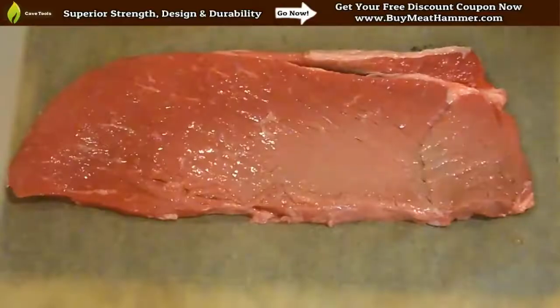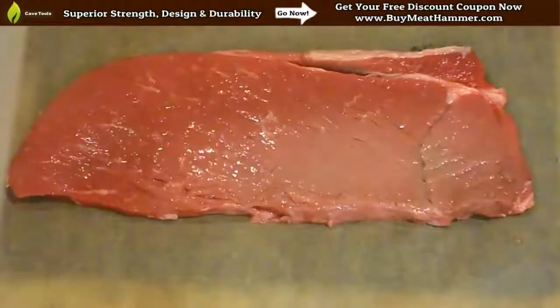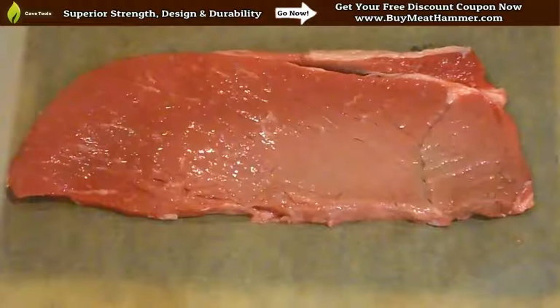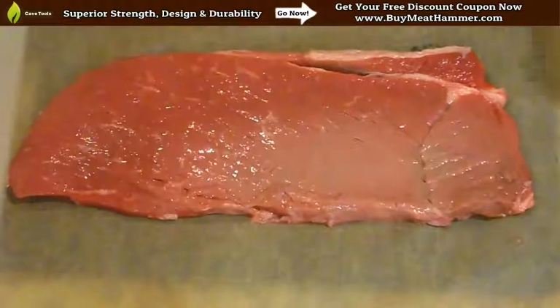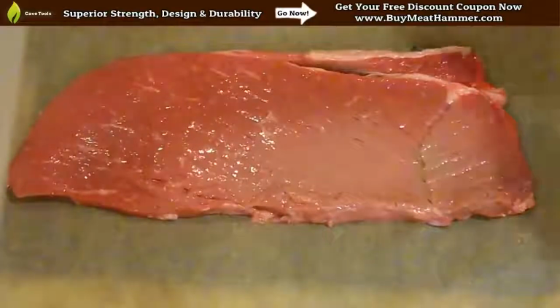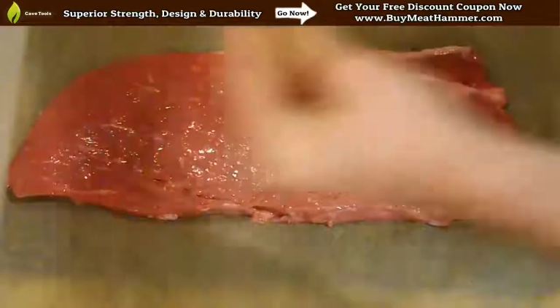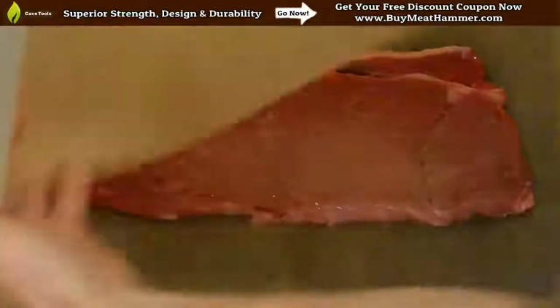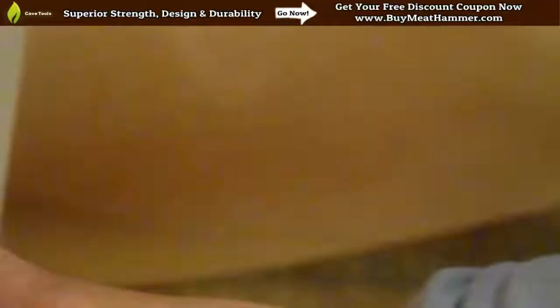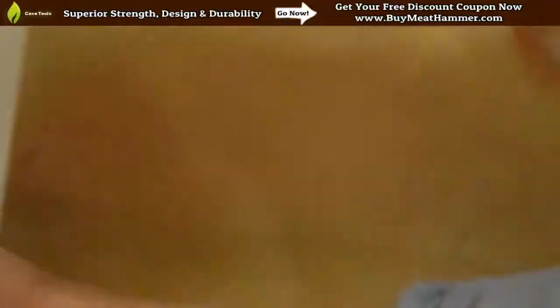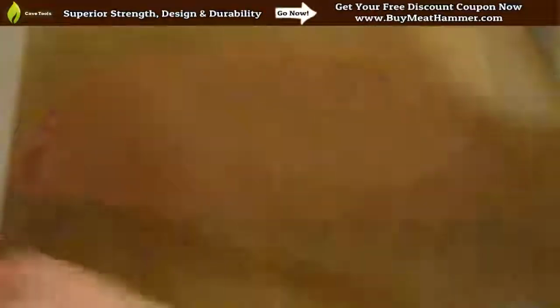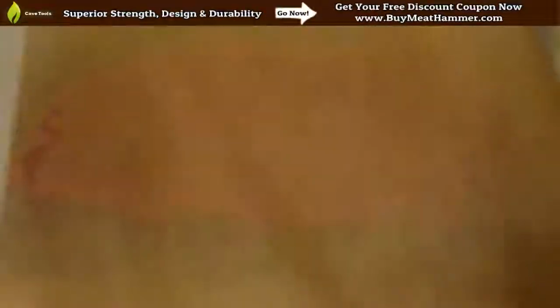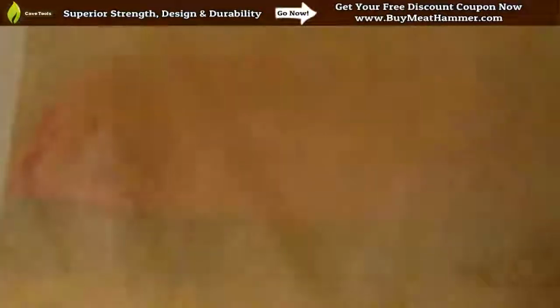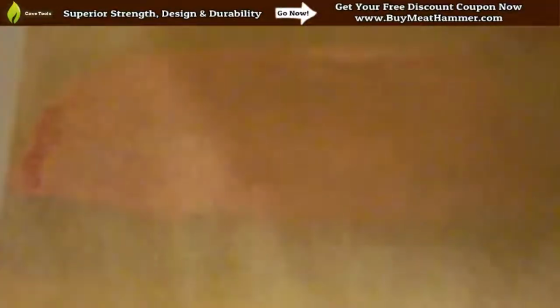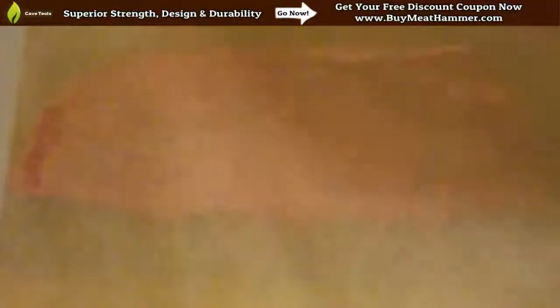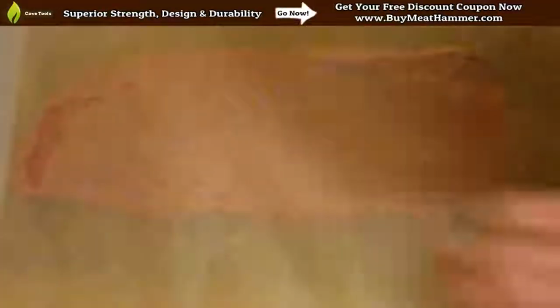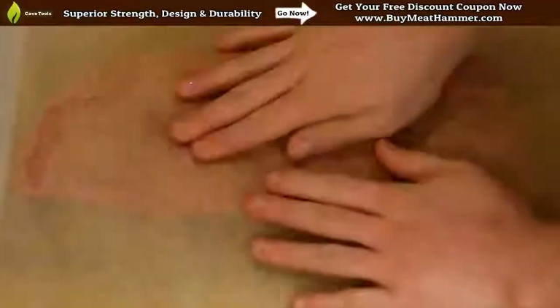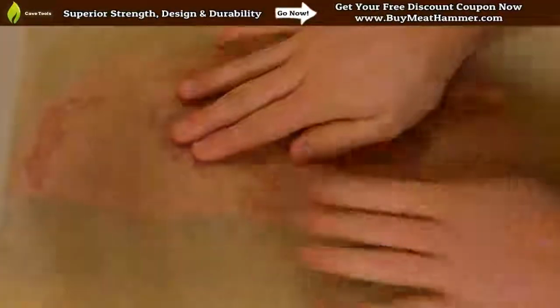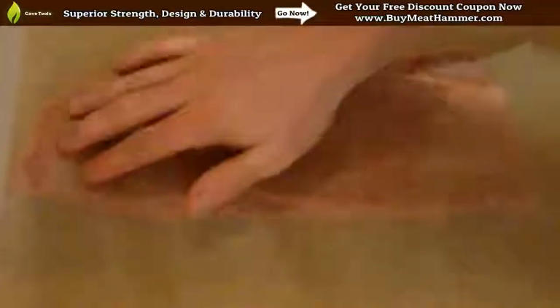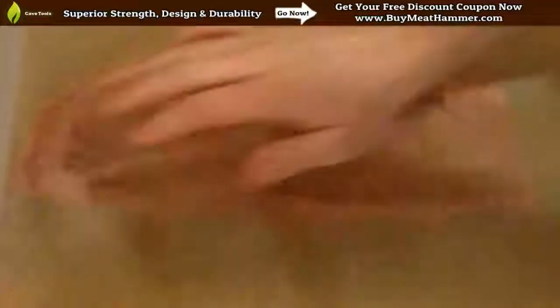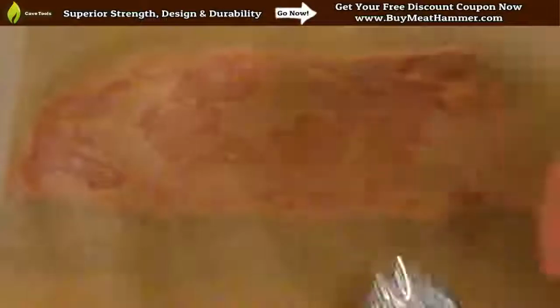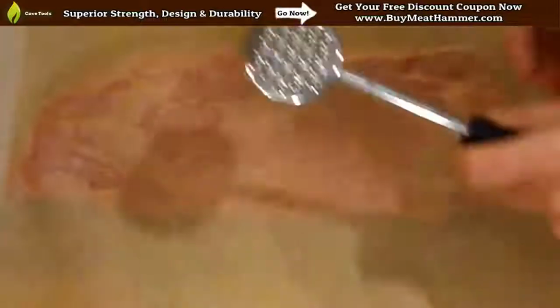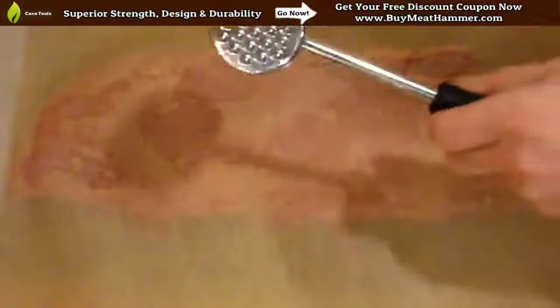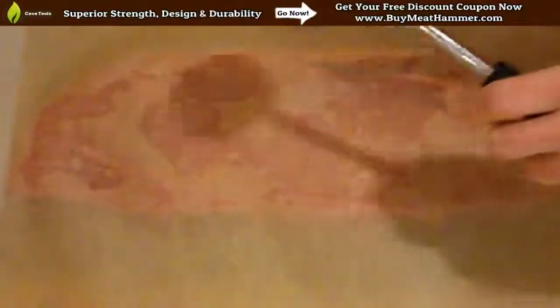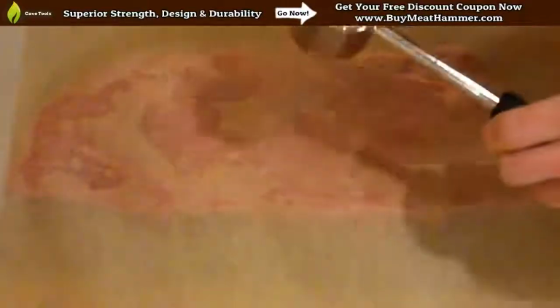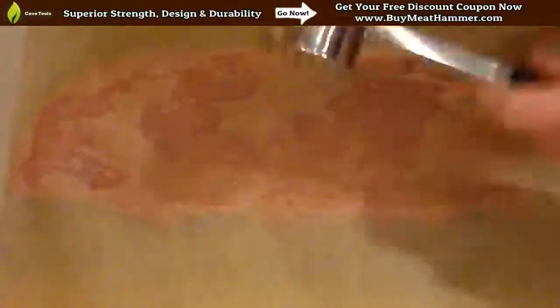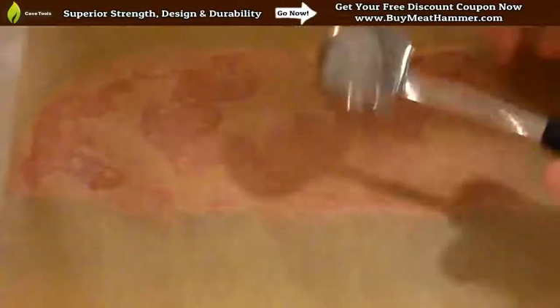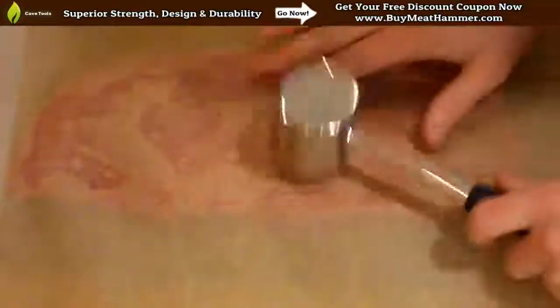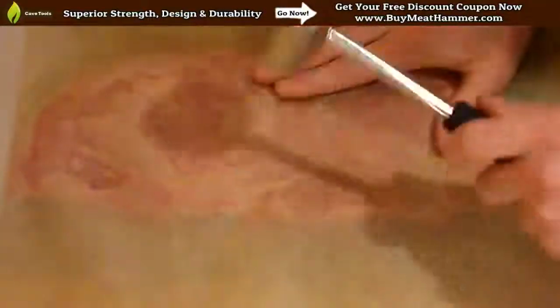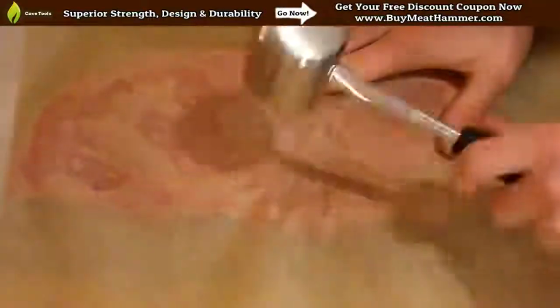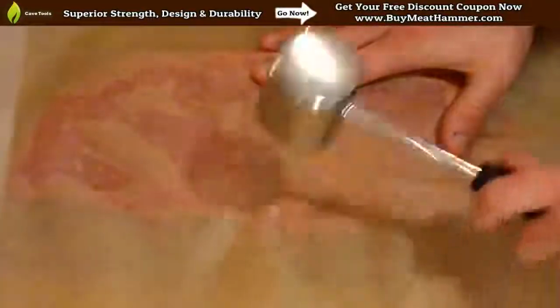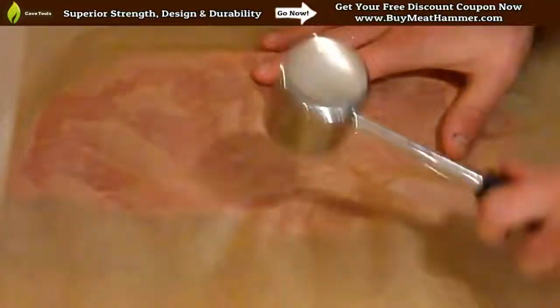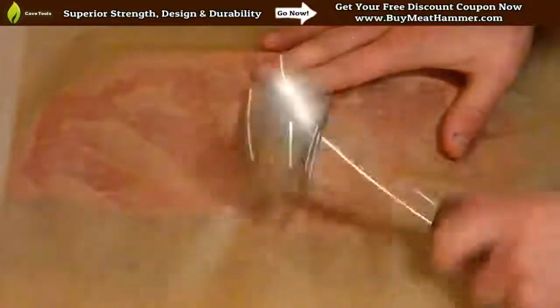So we have our steak, we put it down on a cutting board, and we're going to cover it with a piece of wax paper. Some people use saran wrap, but wax paper works as well.